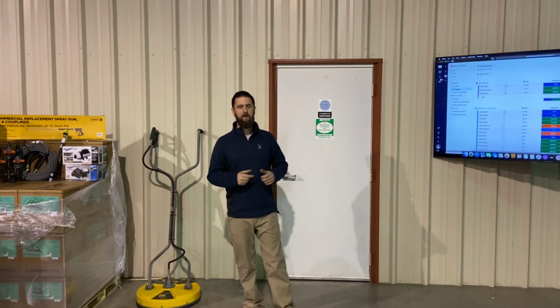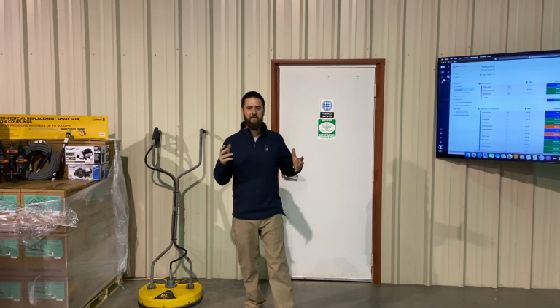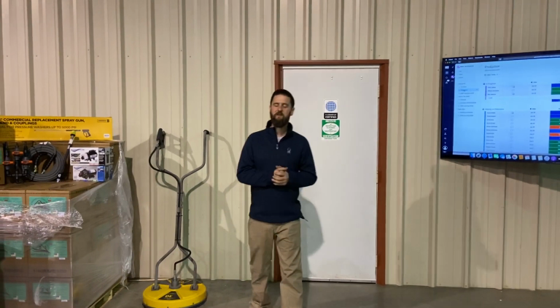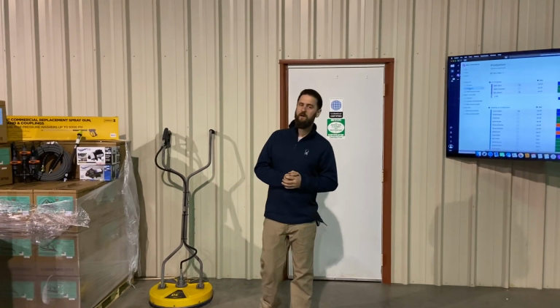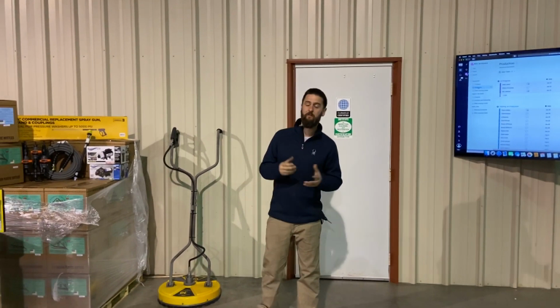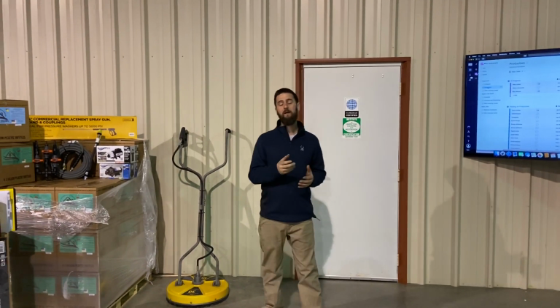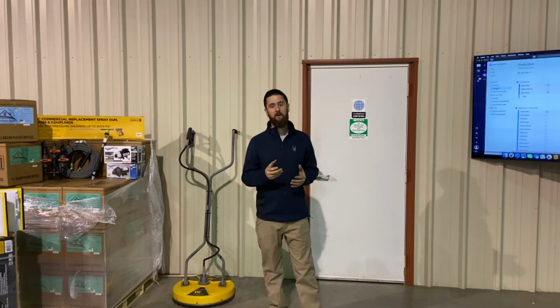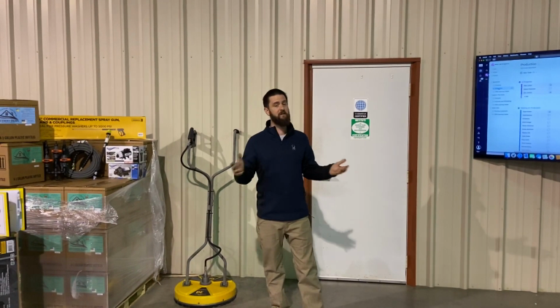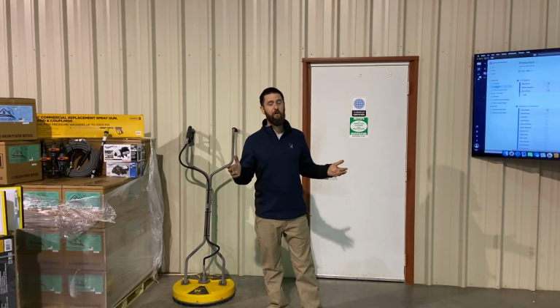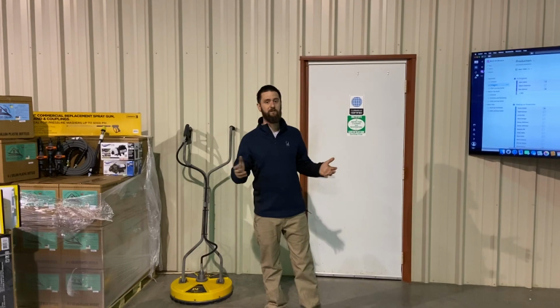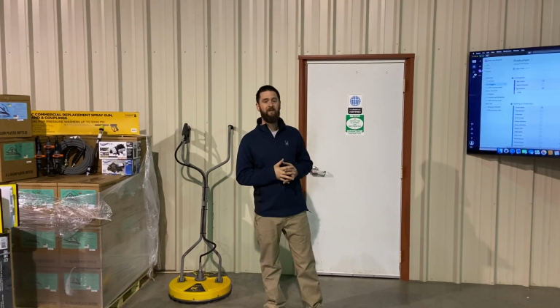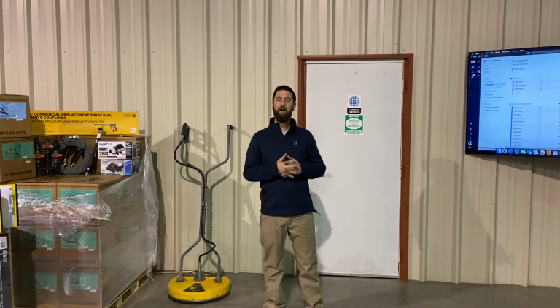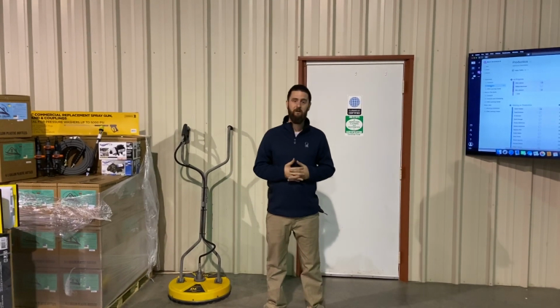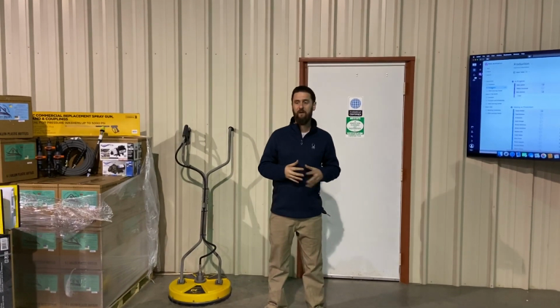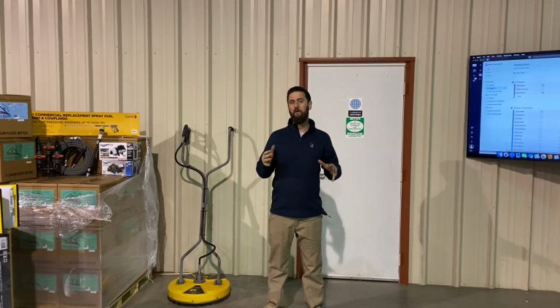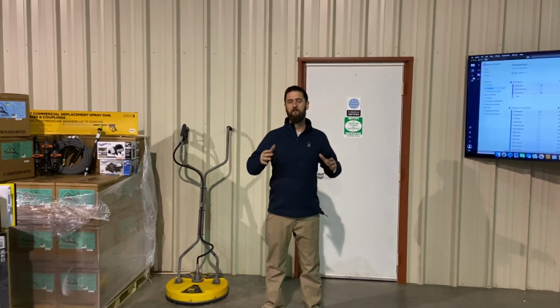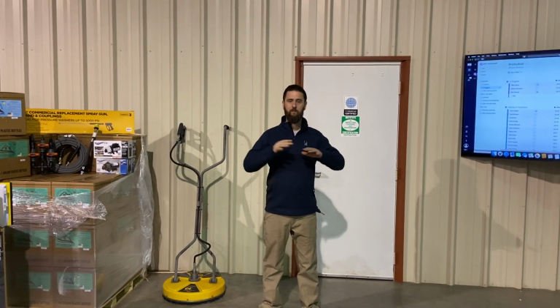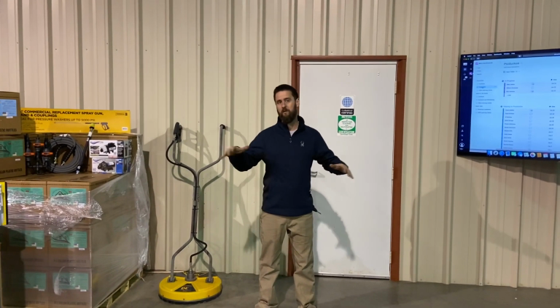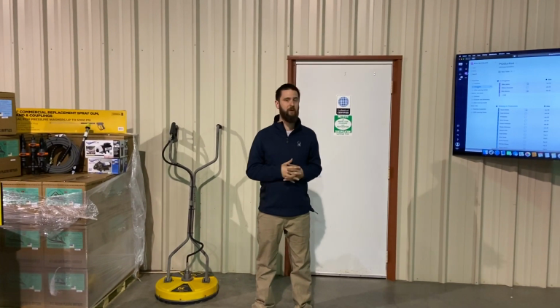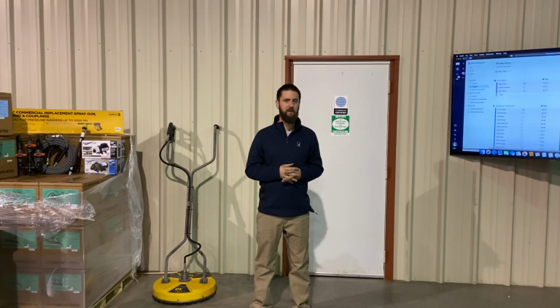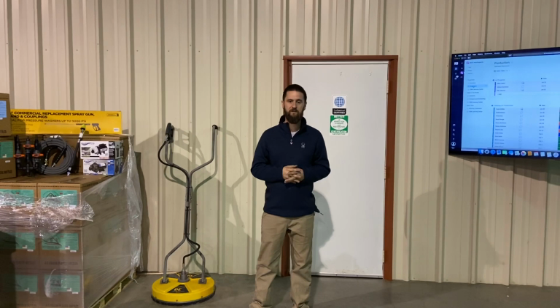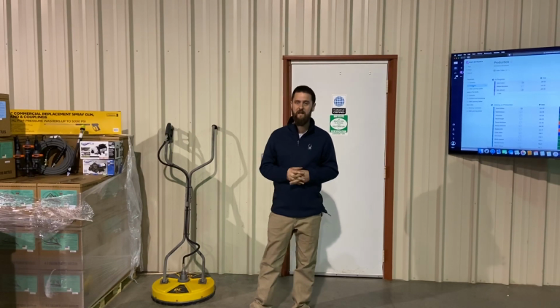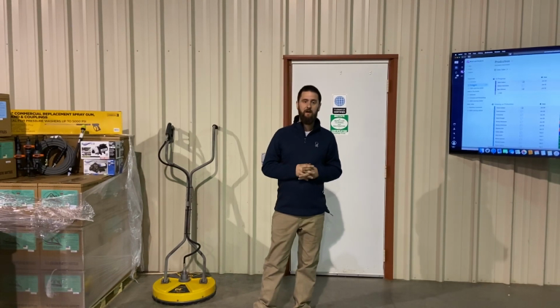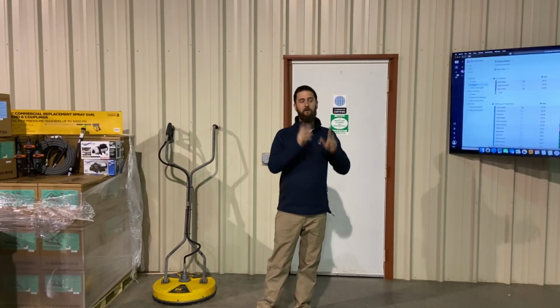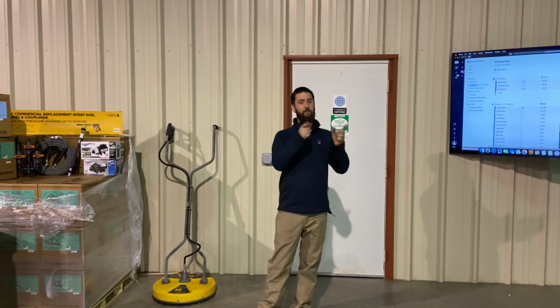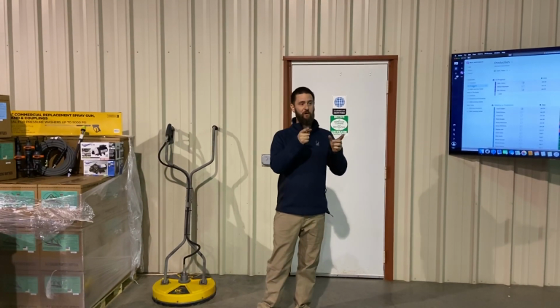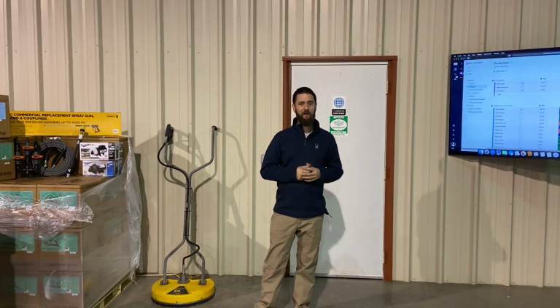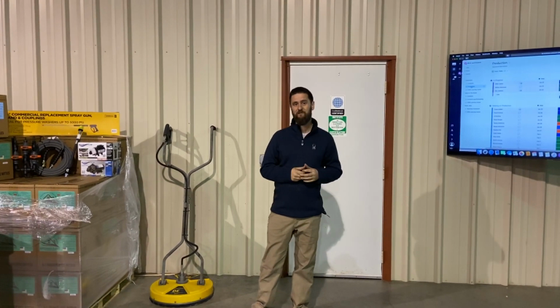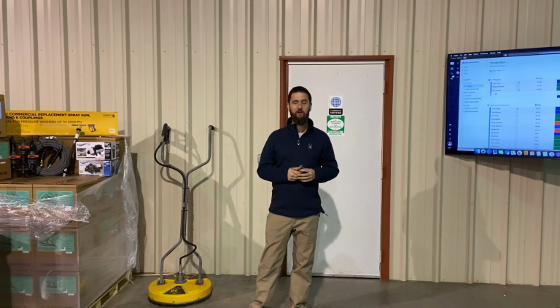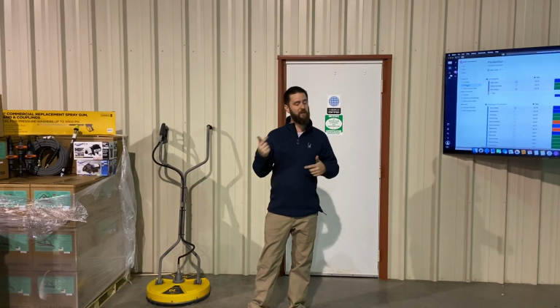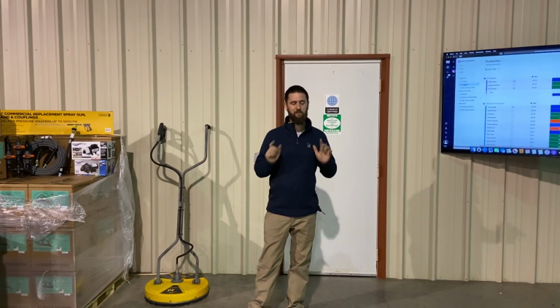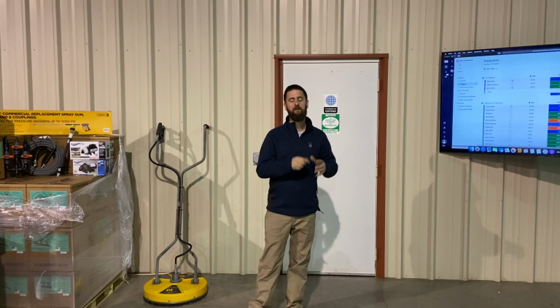Hey guys, Southie Soft Wash here. It's Friday and it's not a typical Friday because we don't have anybody here picking up equipment. We had a work week with no pickup scheduled for today, but we do have a whole bunch of equipment back there that's ready to go out next Friday, so we'll take a look at that stuff in just a second.